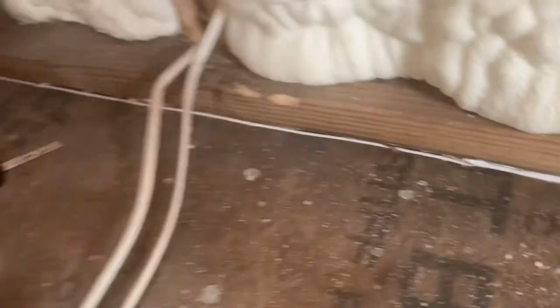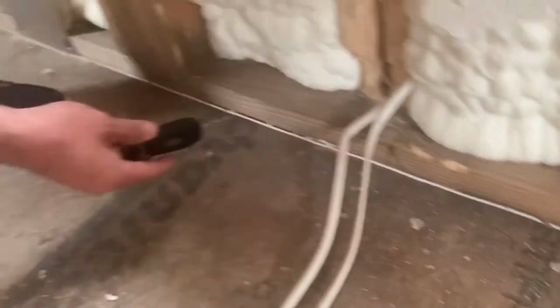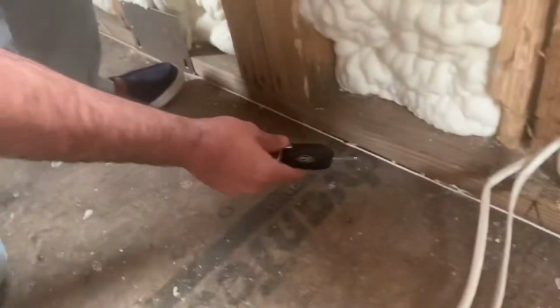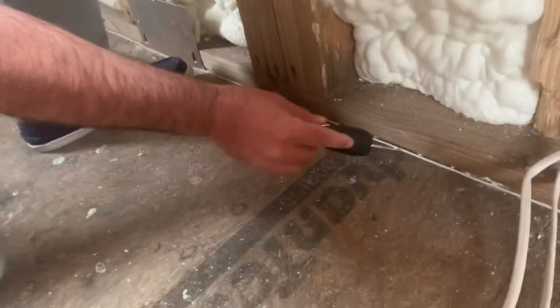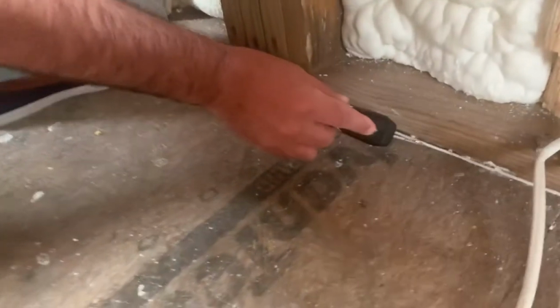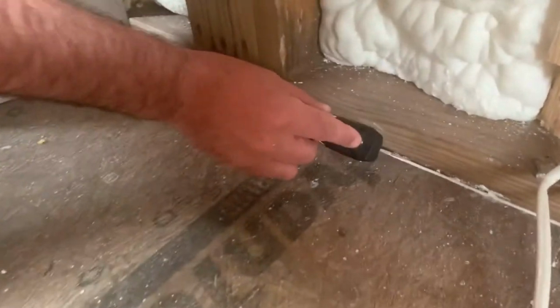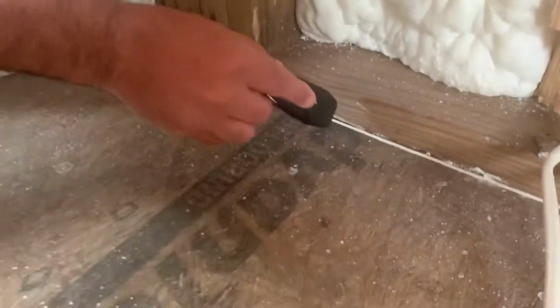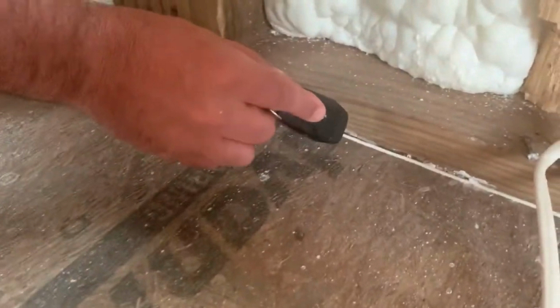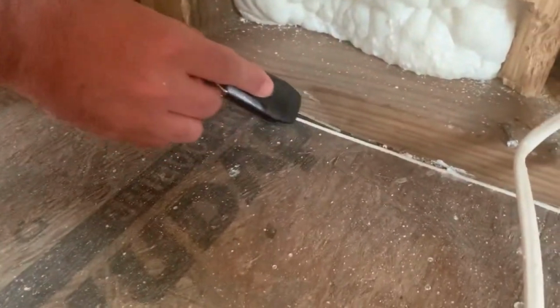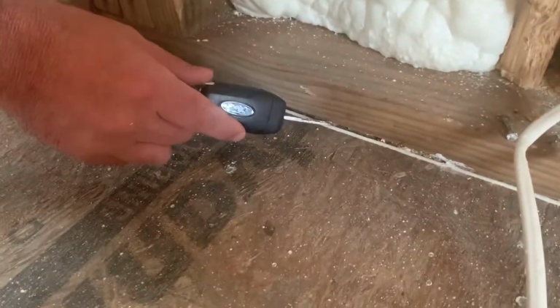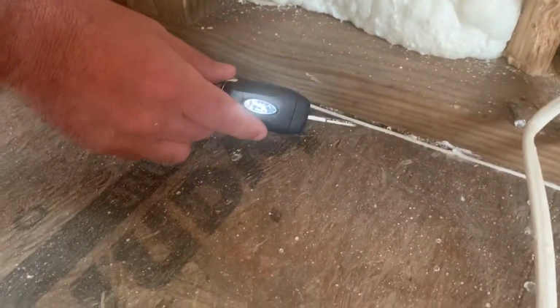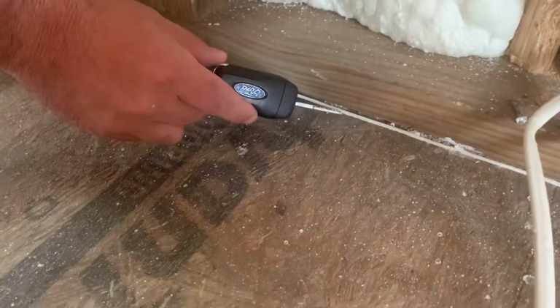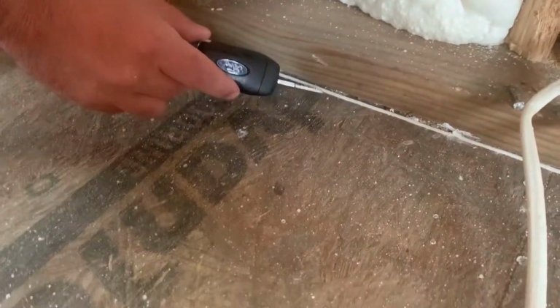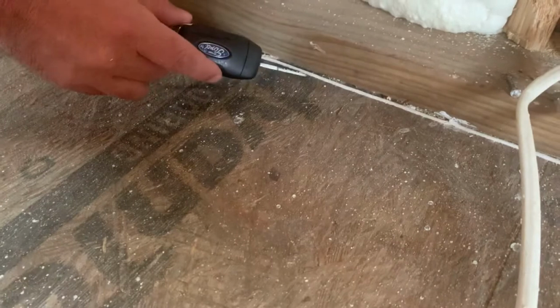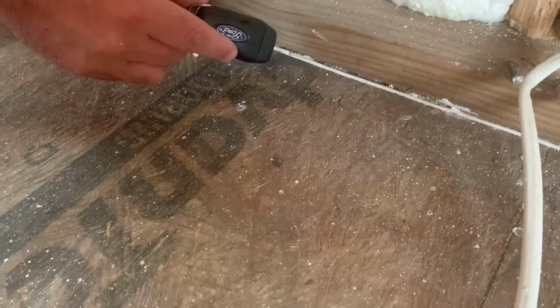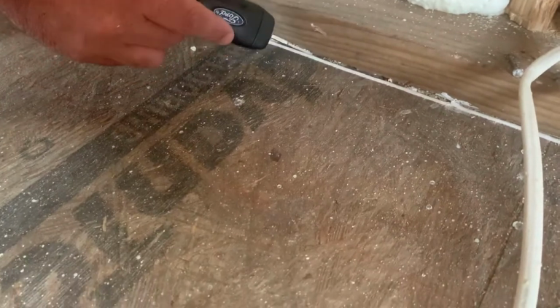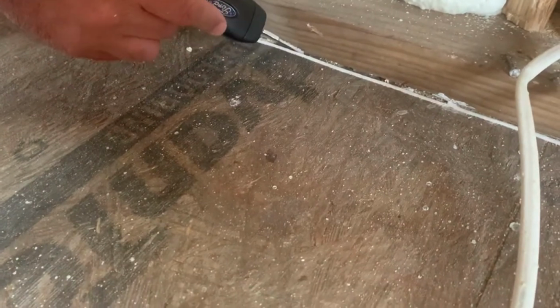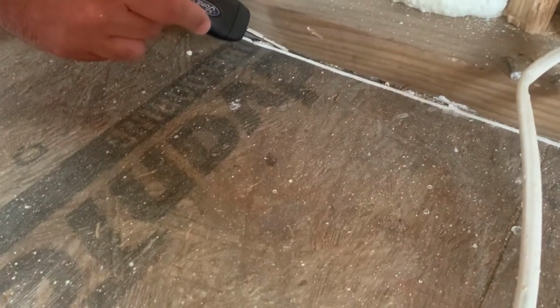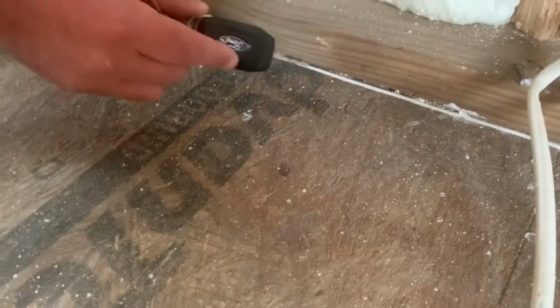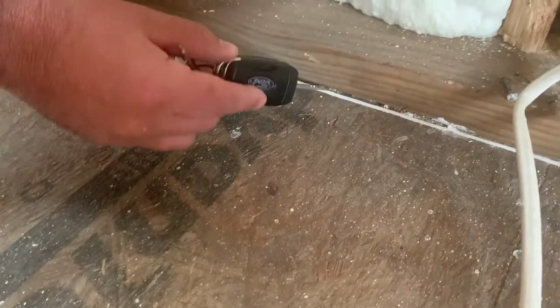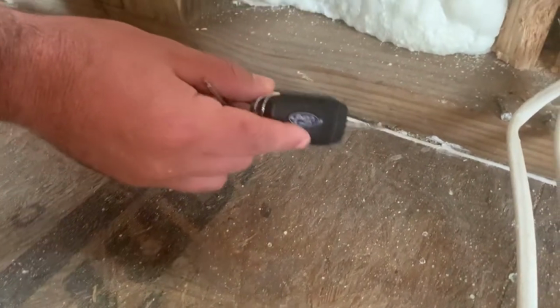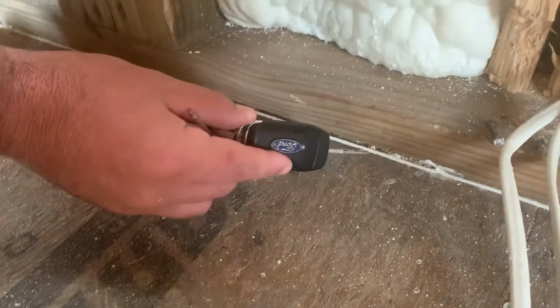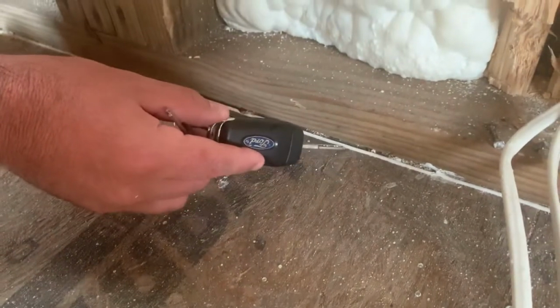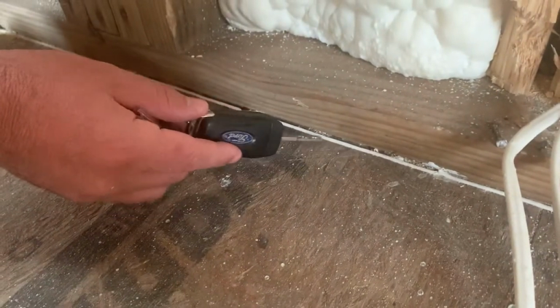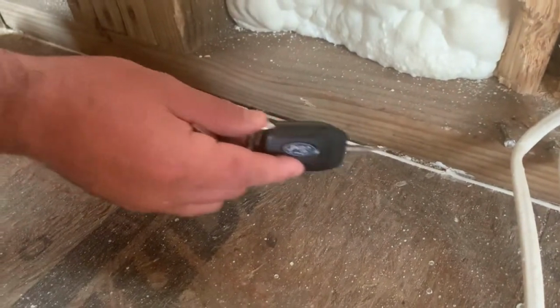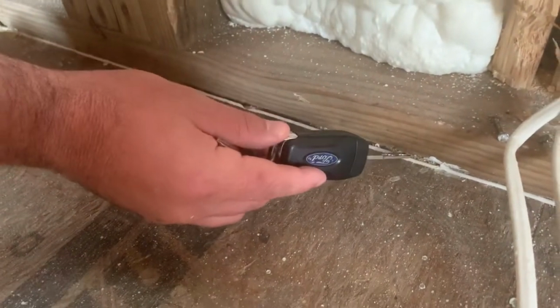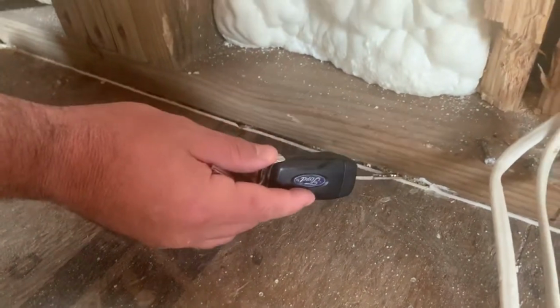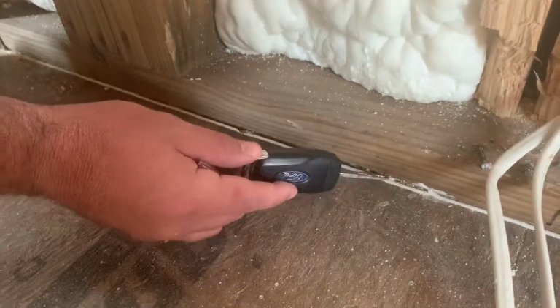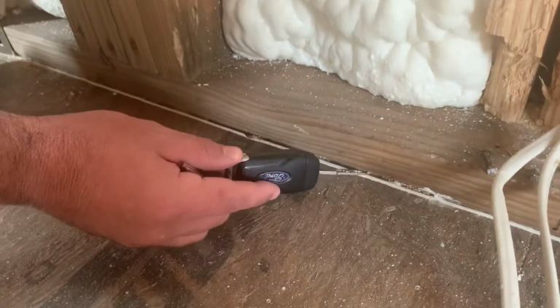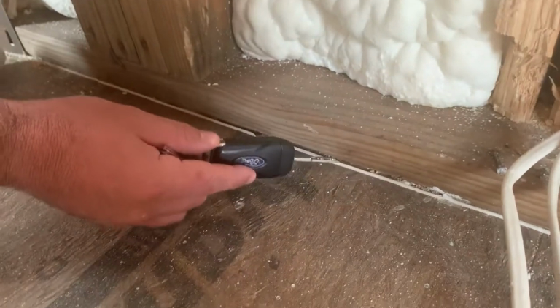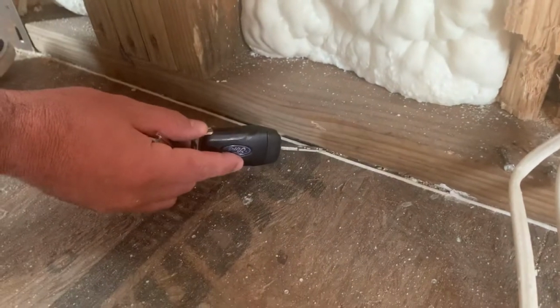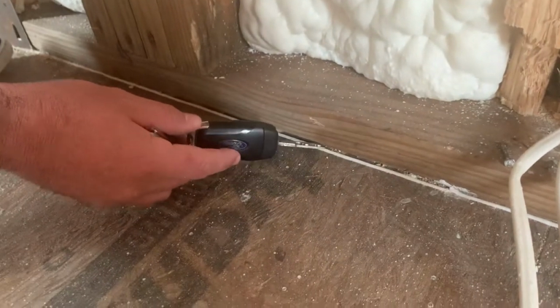What we don't want to see is this right here. As you can see, the caulk is back here, but back there is the gap. This is doing nothing for us. You have to make sure you get it up in that crack.